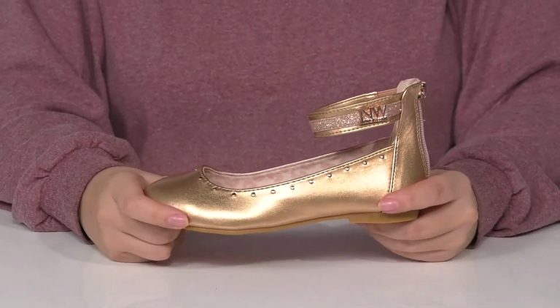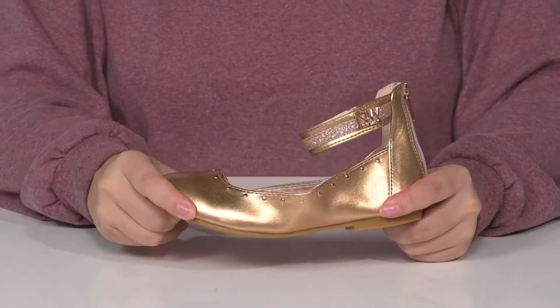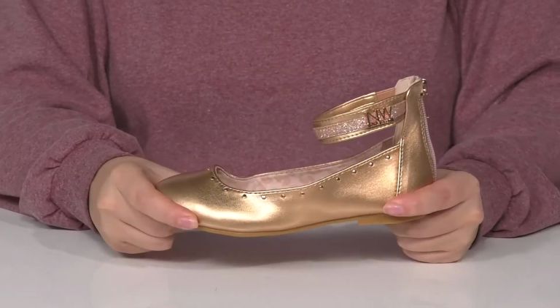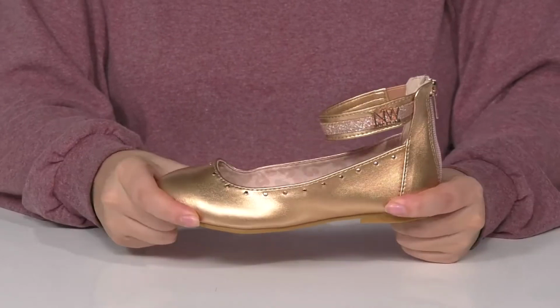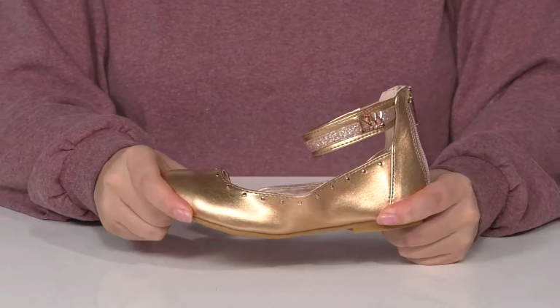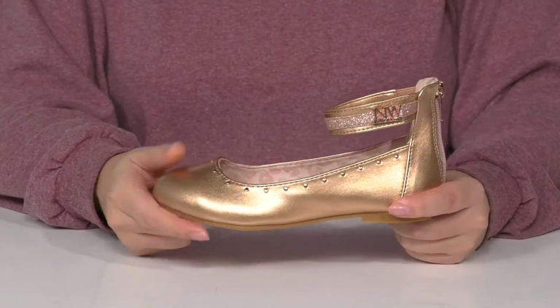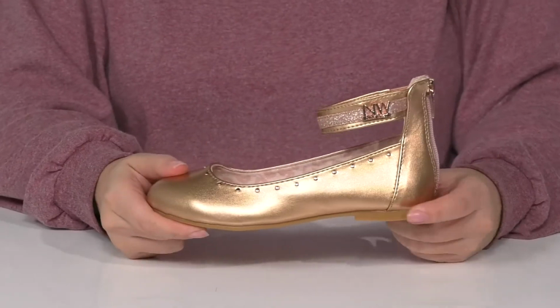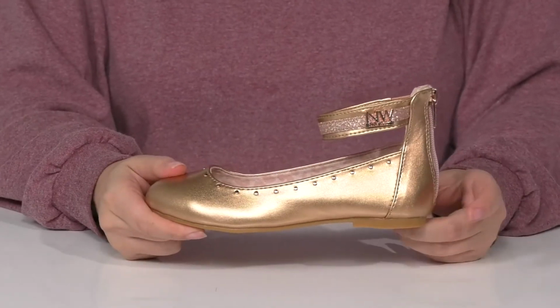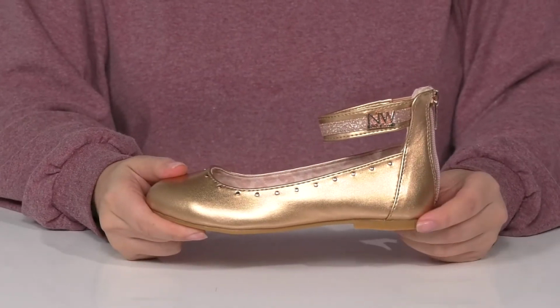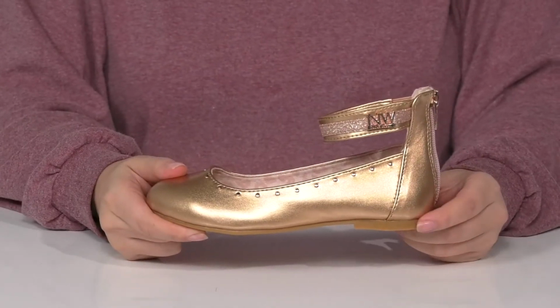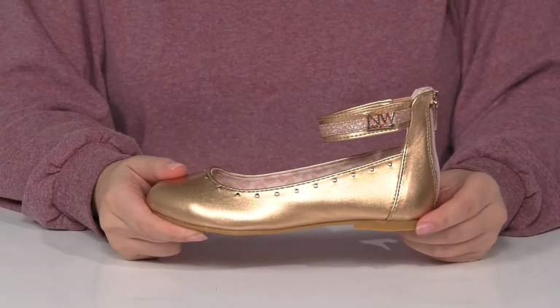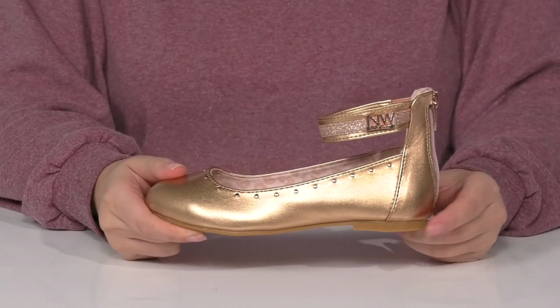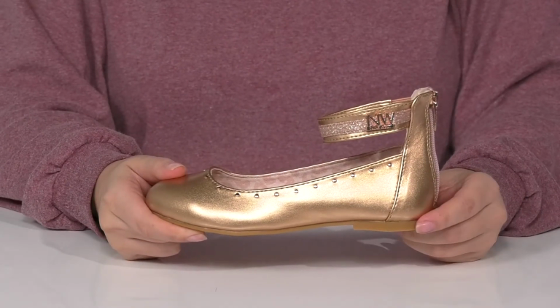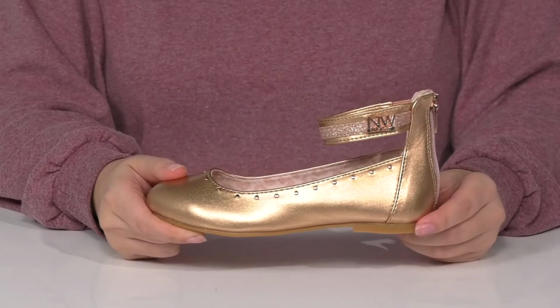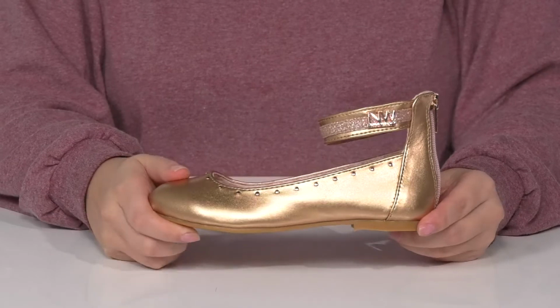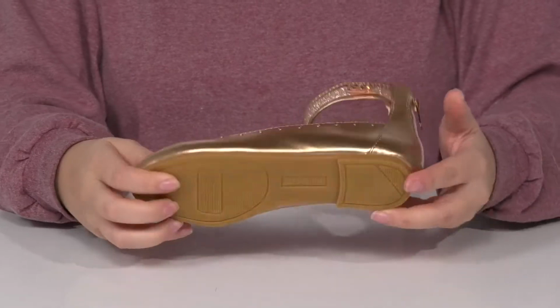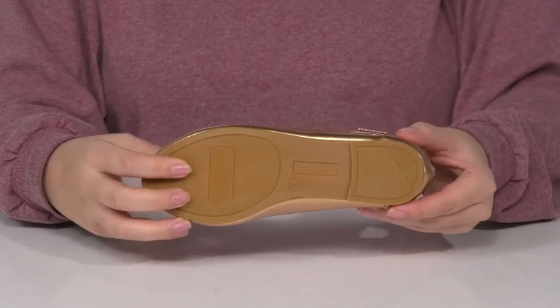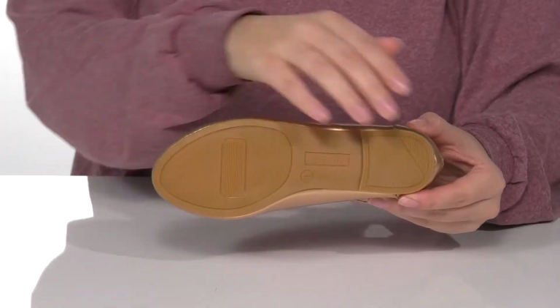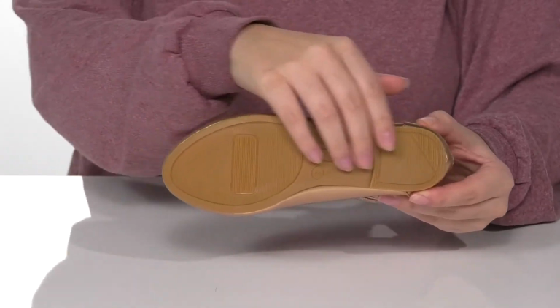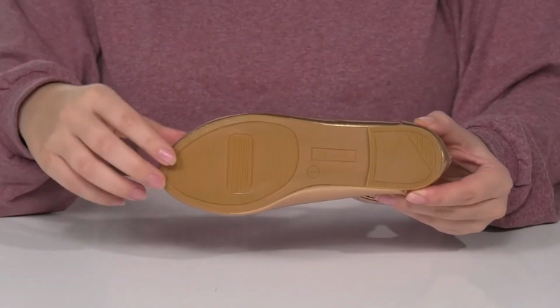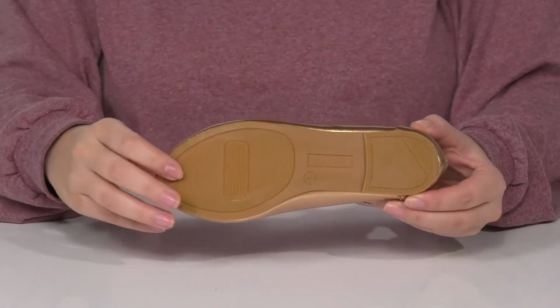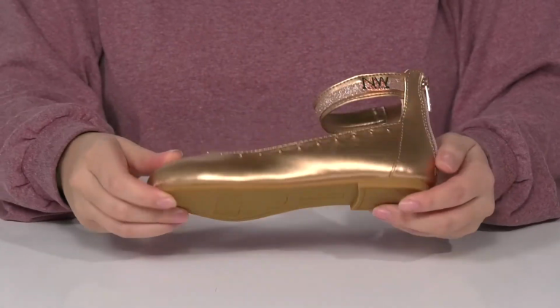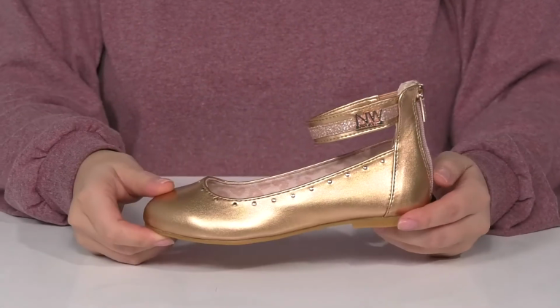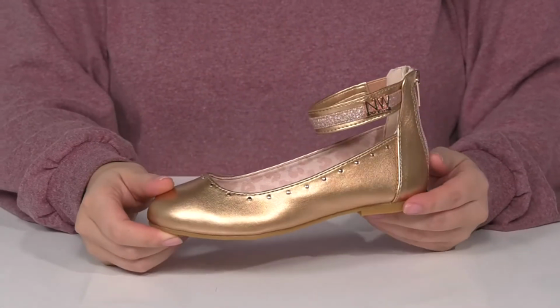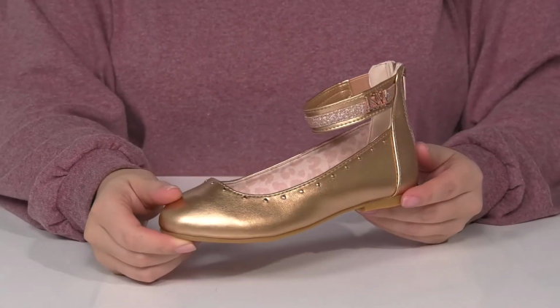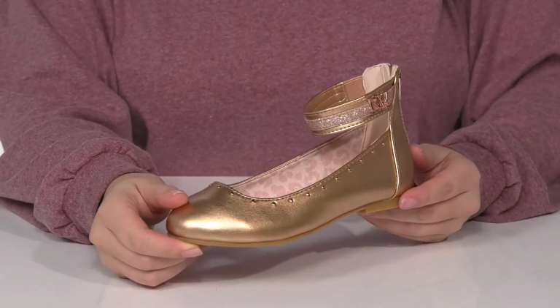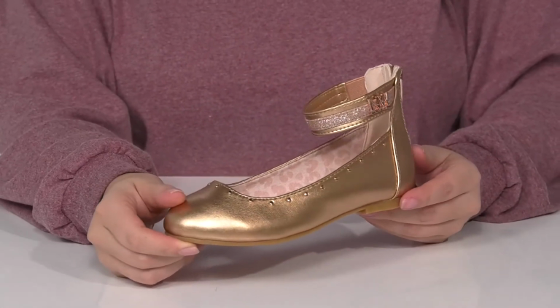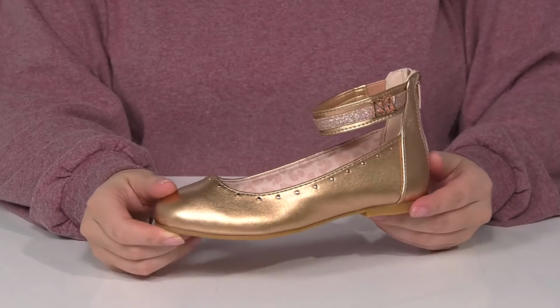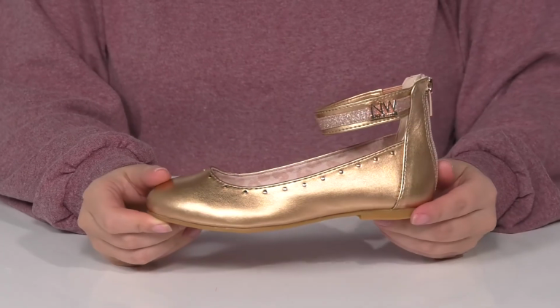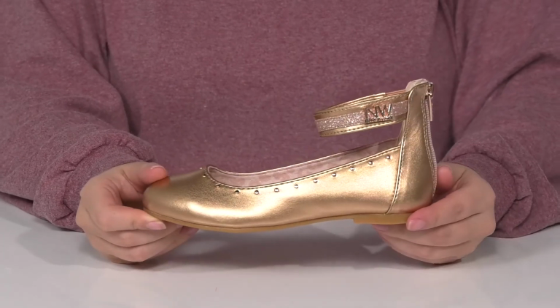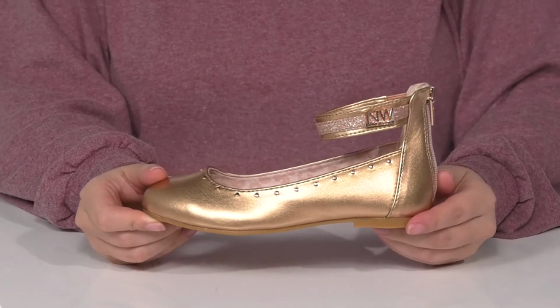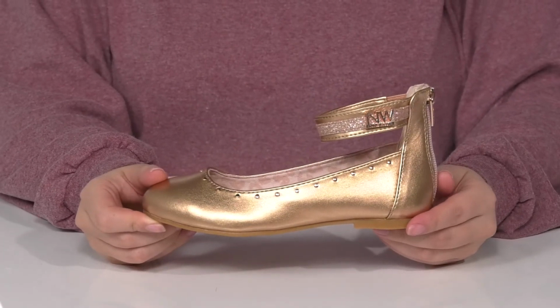They do have flexibility for an easier stride, and at the back is a heel that's going to give them a very small boost in height. Underneath is a textured outsole for traction, and I think these would look so great paired with some rolled up jeans and a dress top.